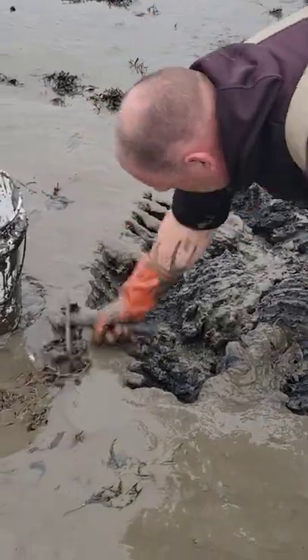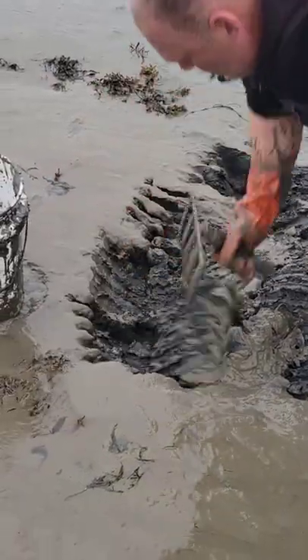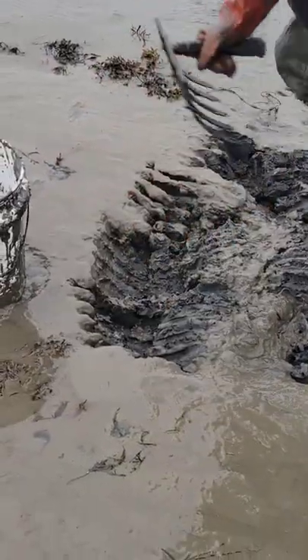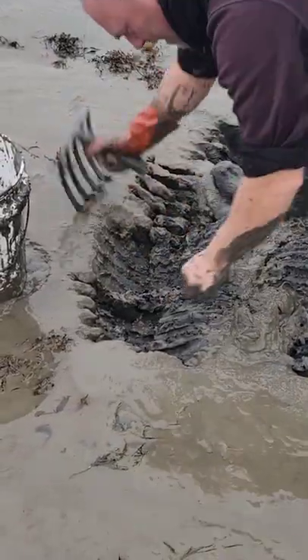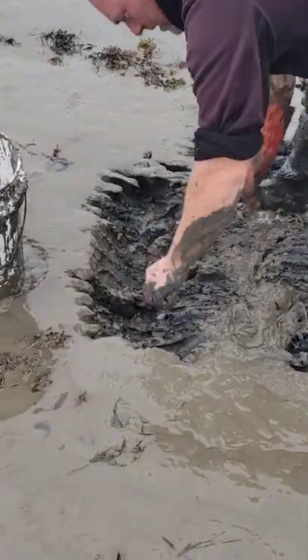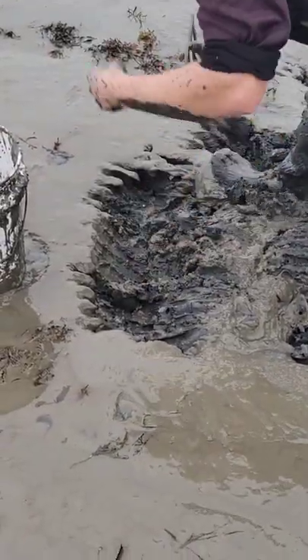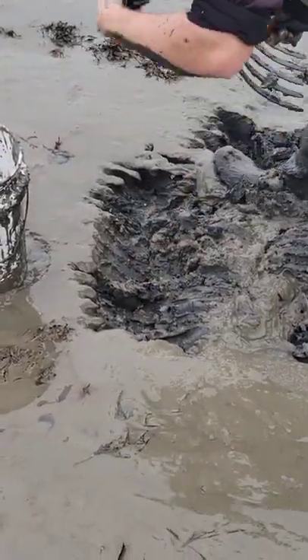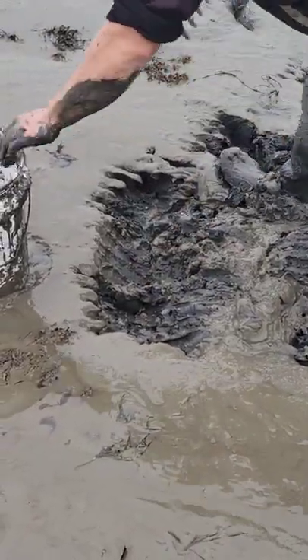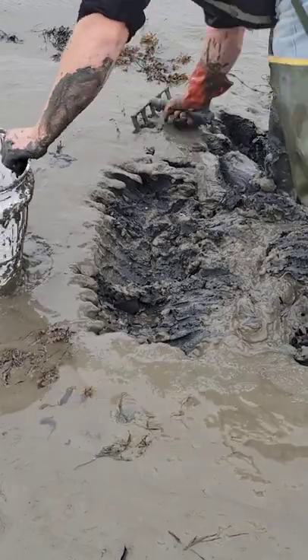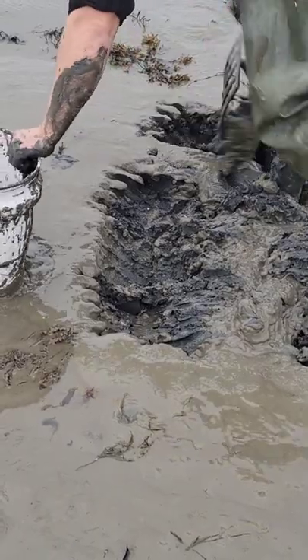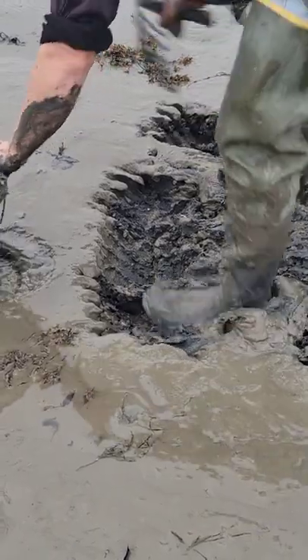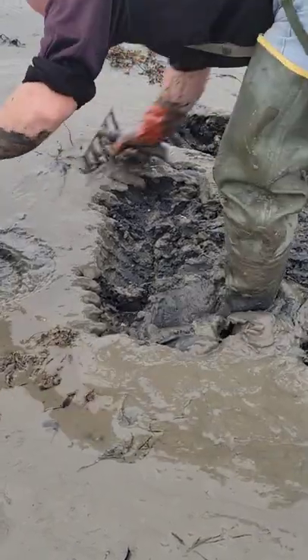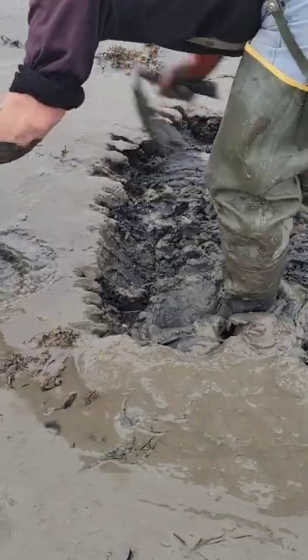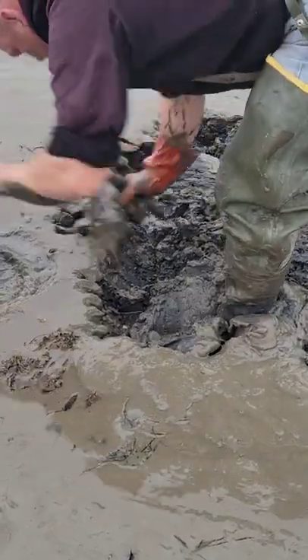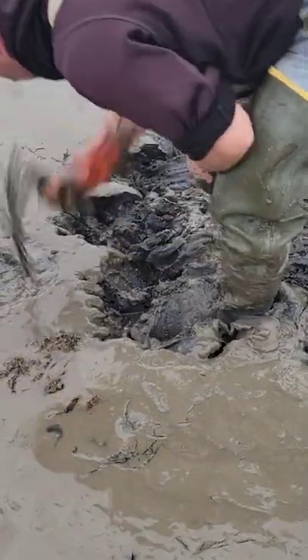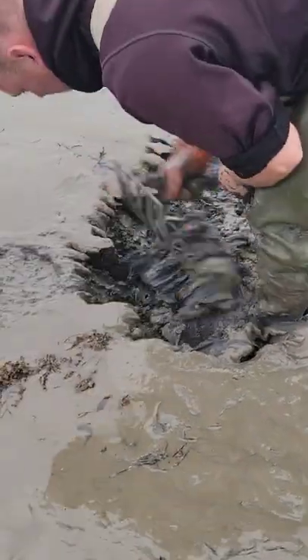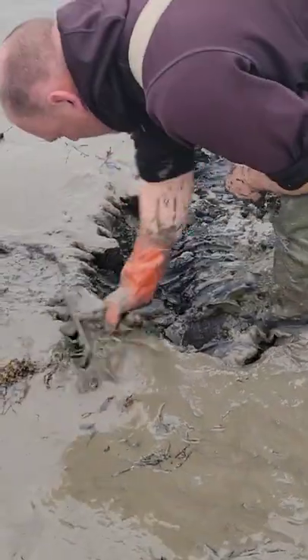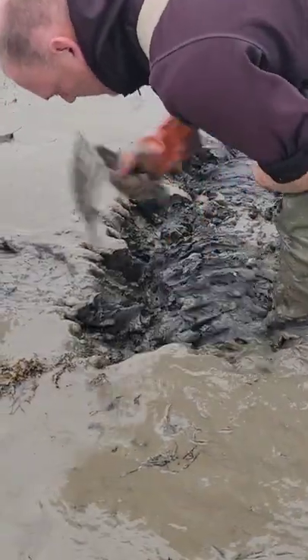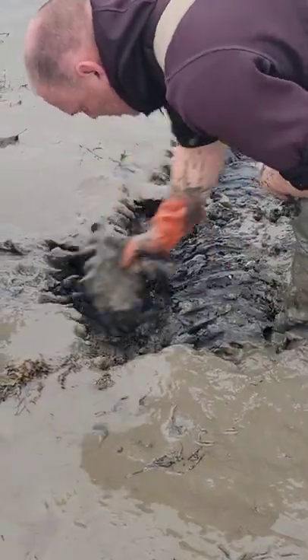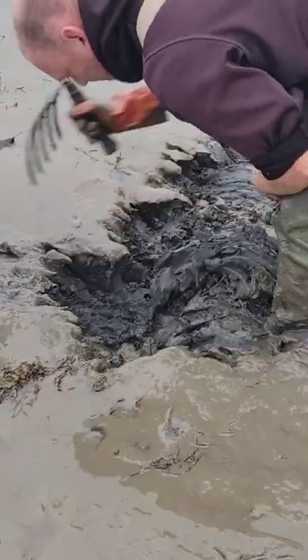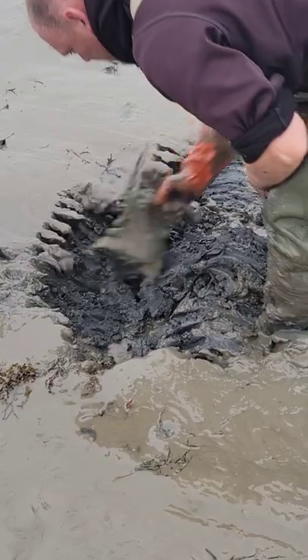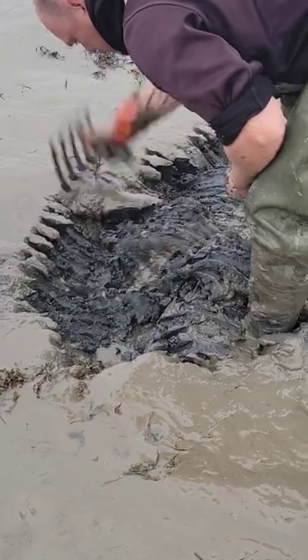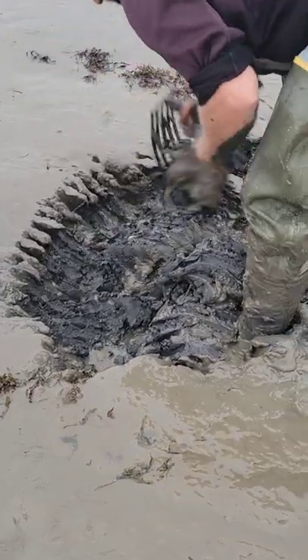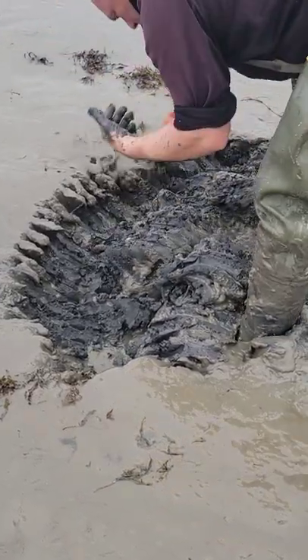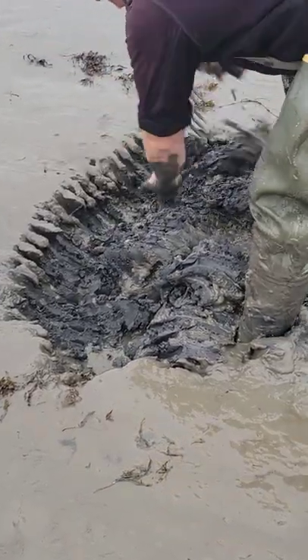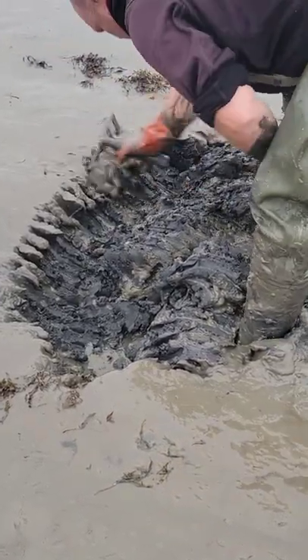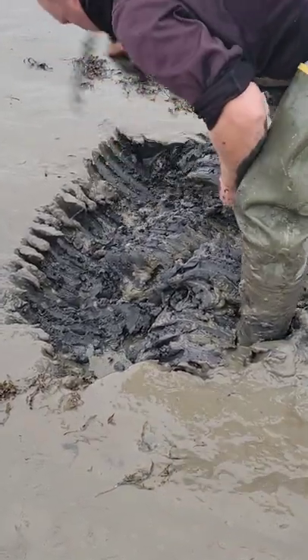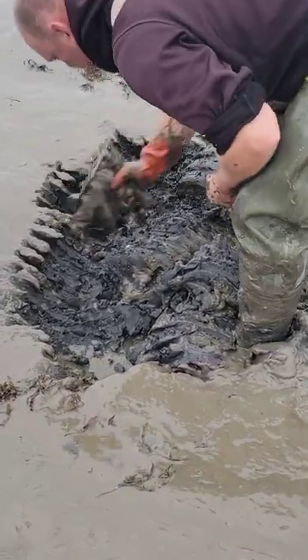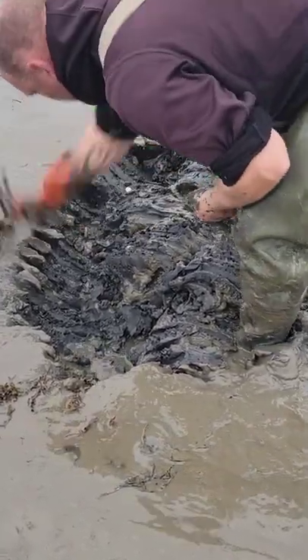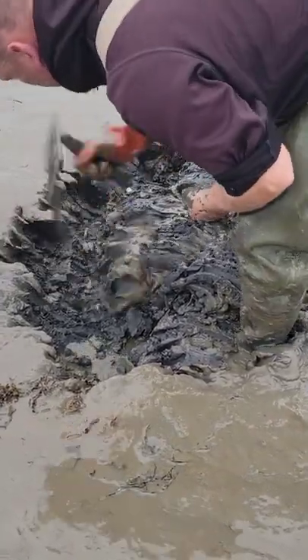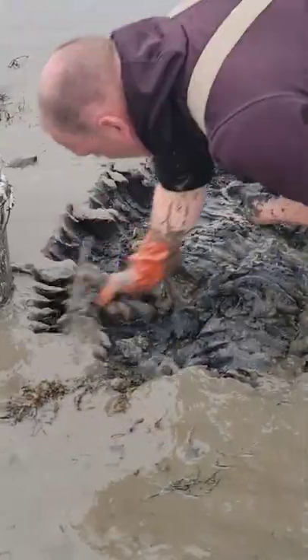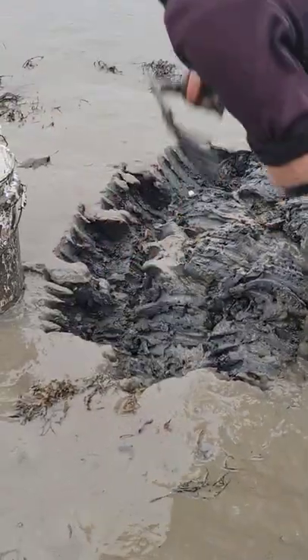This is what I do each day when I go sandworming and bloodworming — the process that I go through to do it. It's a repetitive type of digging where you just go hopeful after hopeful.